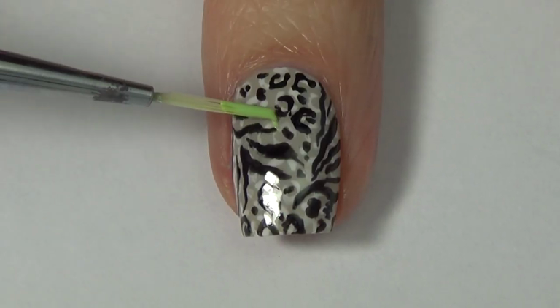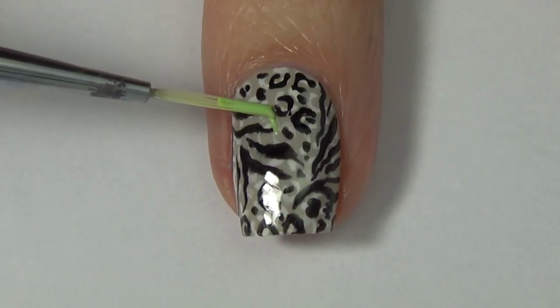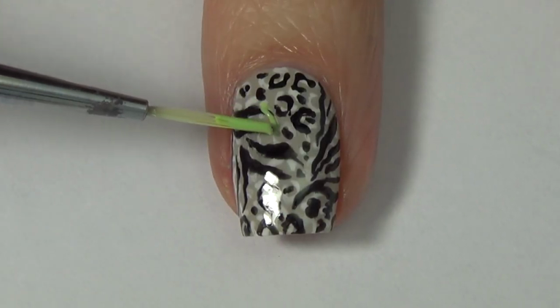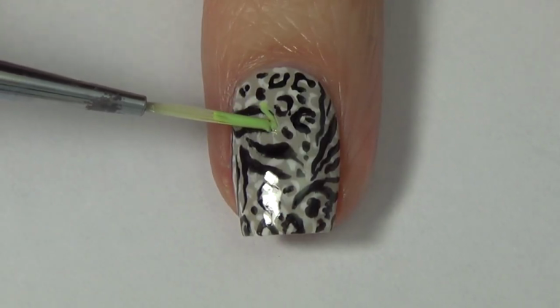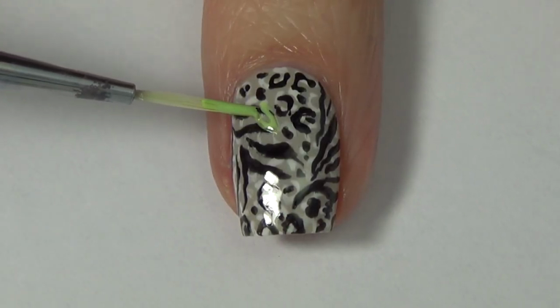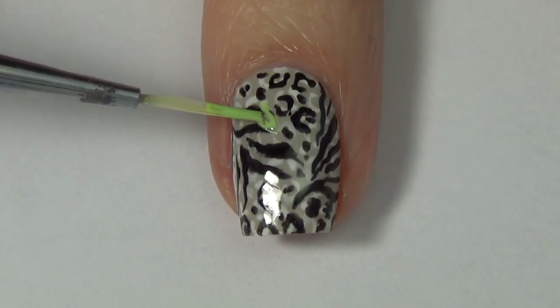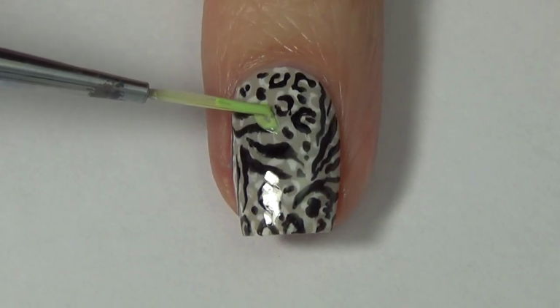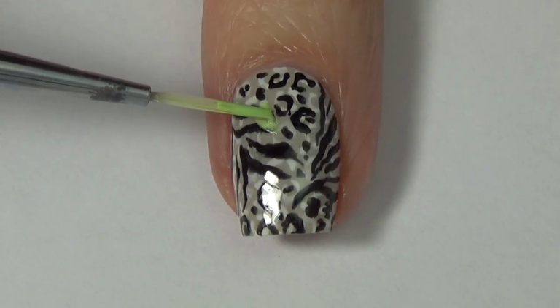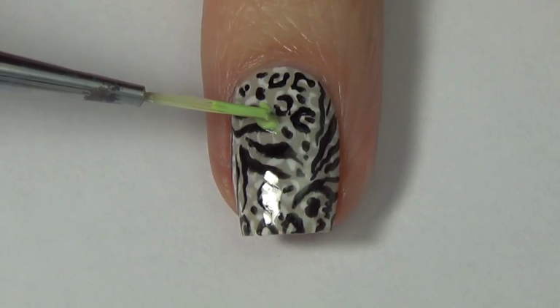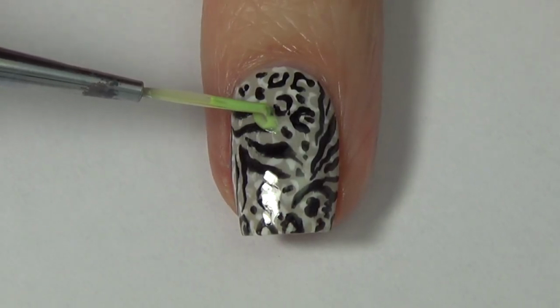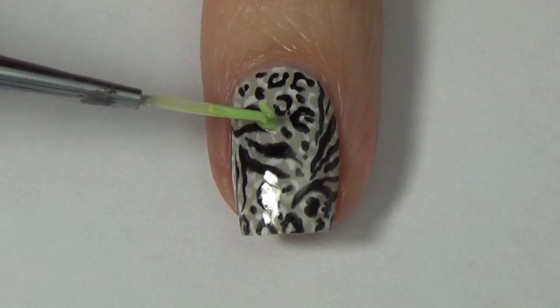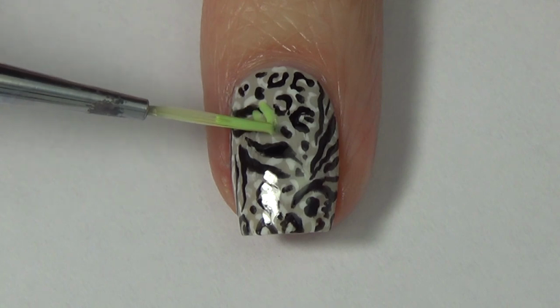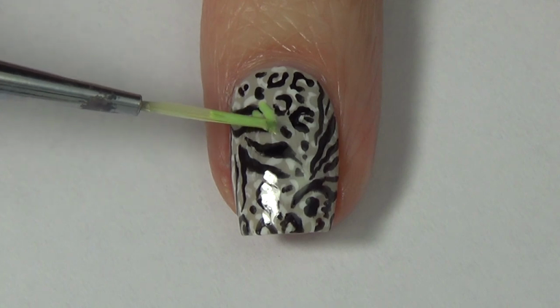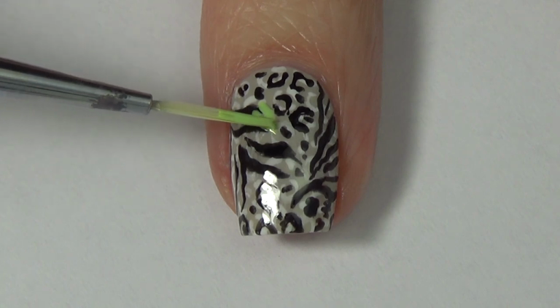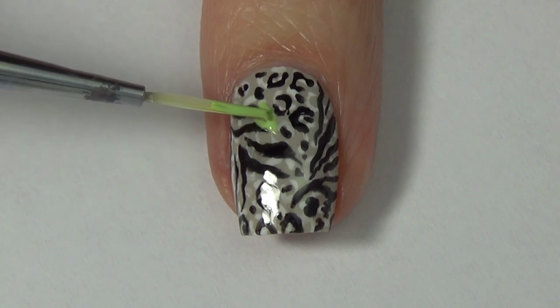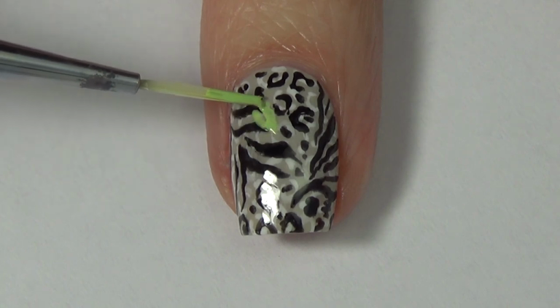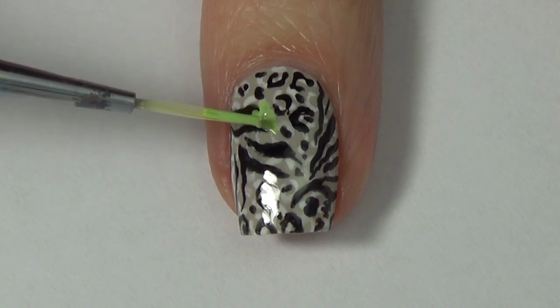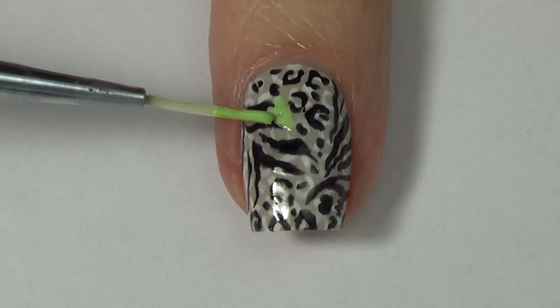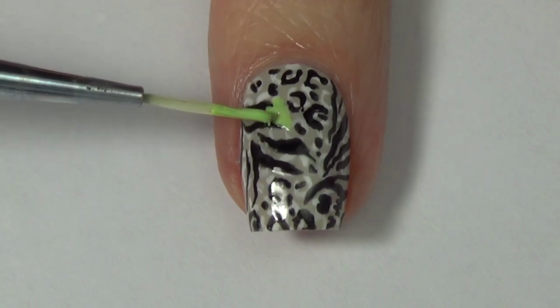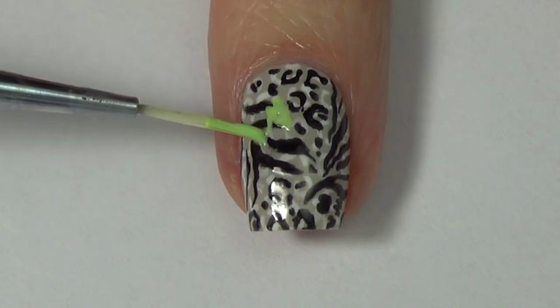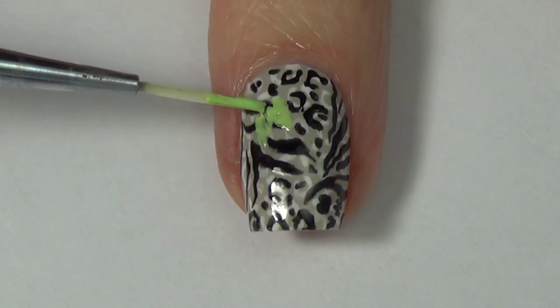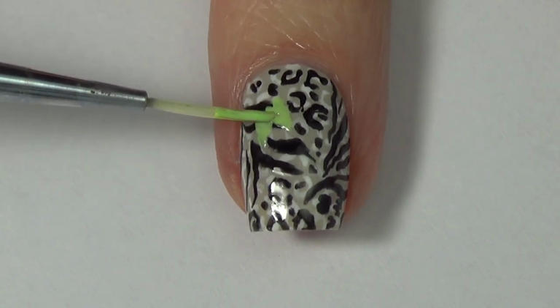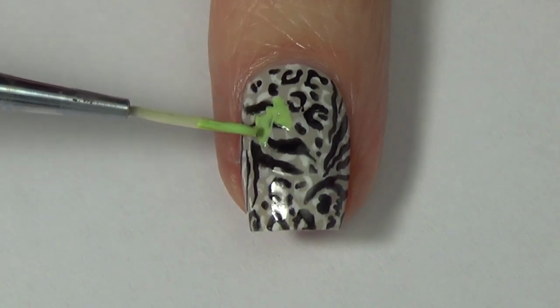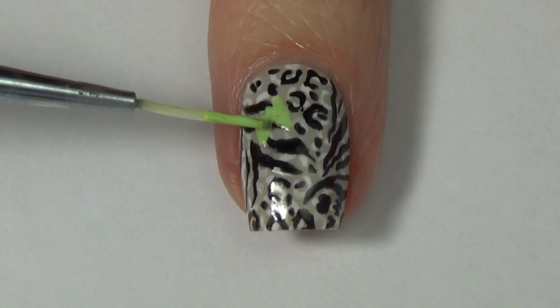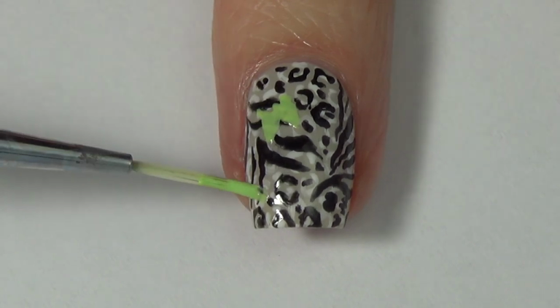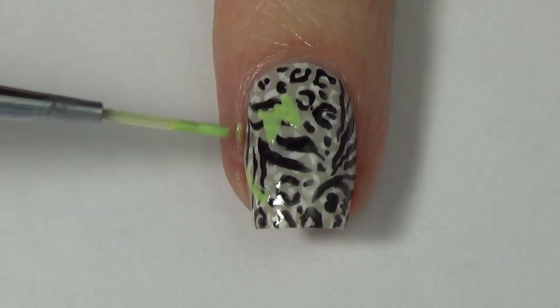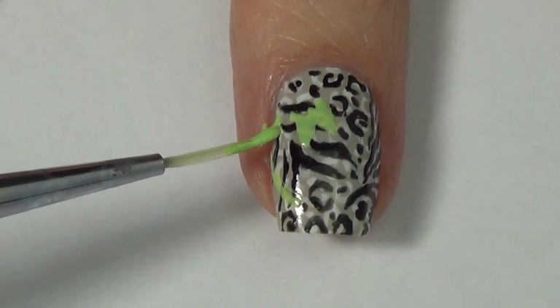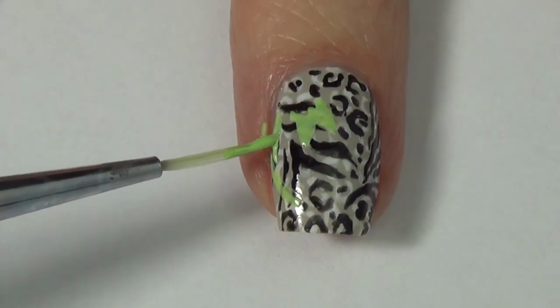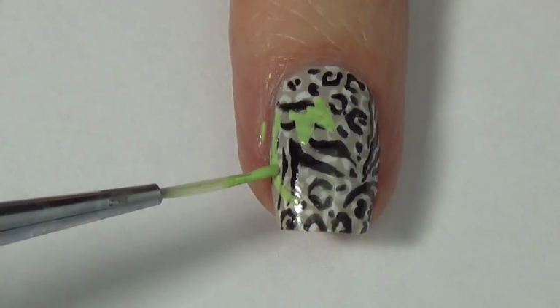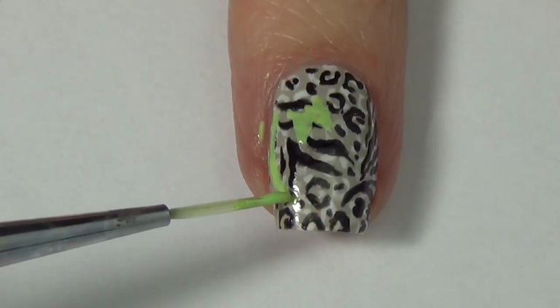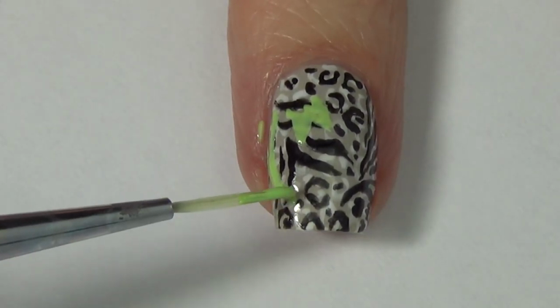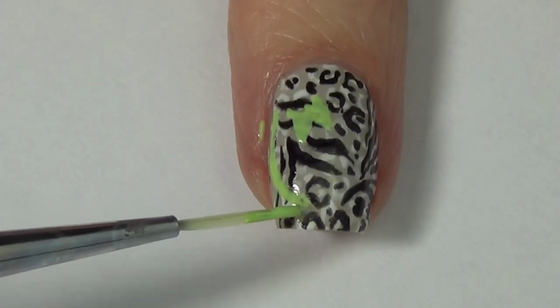Next up we're going to add our flower detail. Today I started with my leaves first — I almost never start with my leaves first, but here I am adding my leaf bases. I'm using a light green, just sketching in some leaves and some vines on my nail.